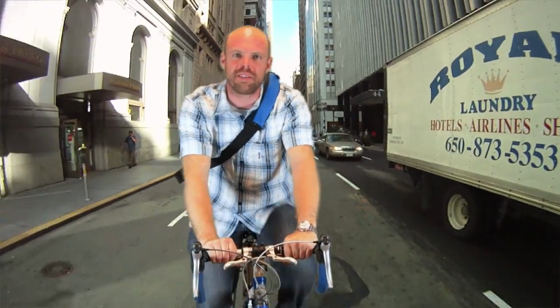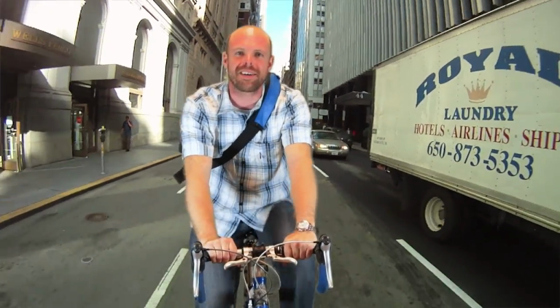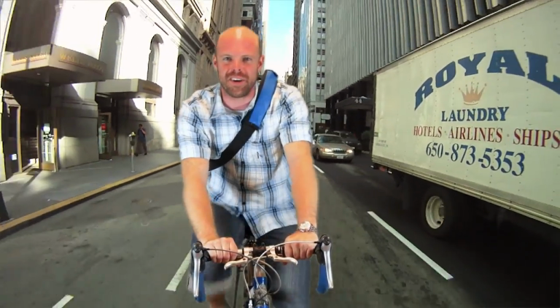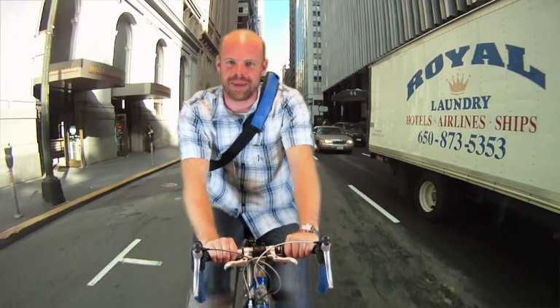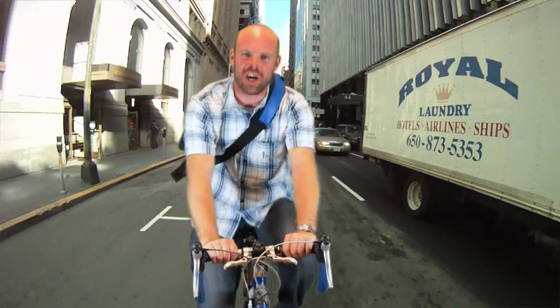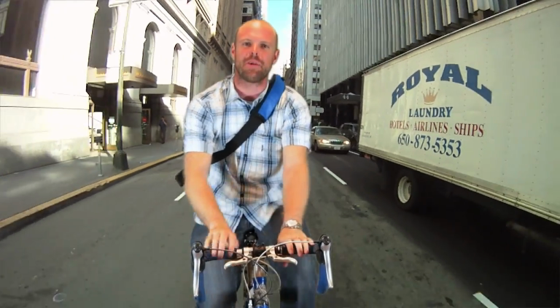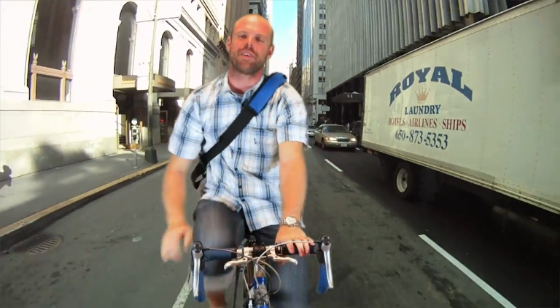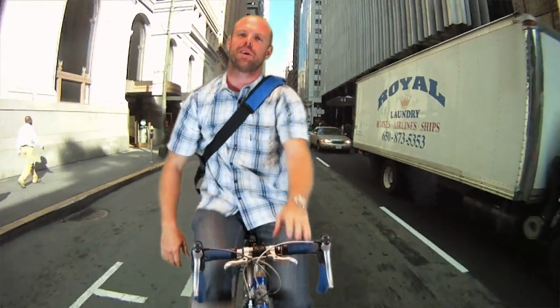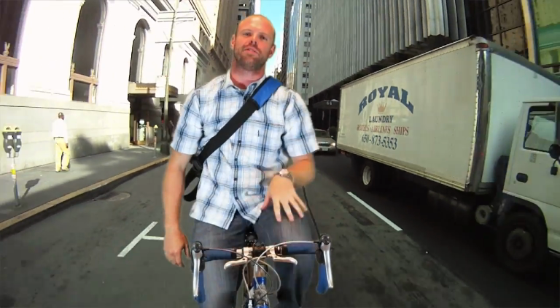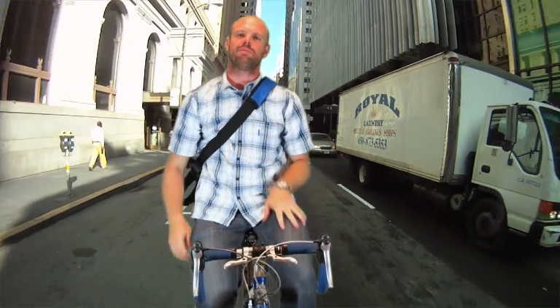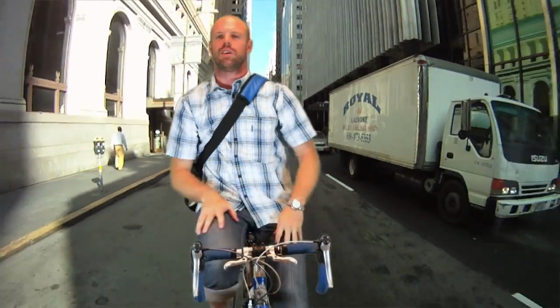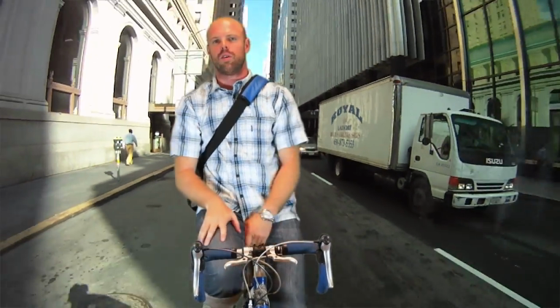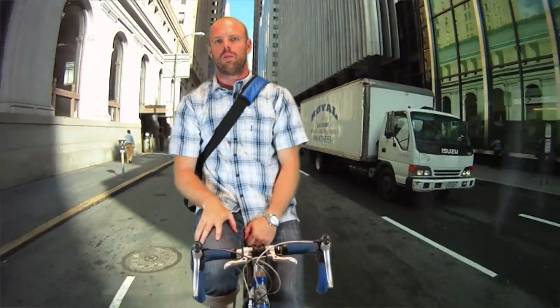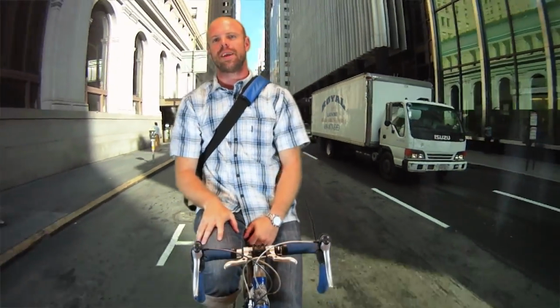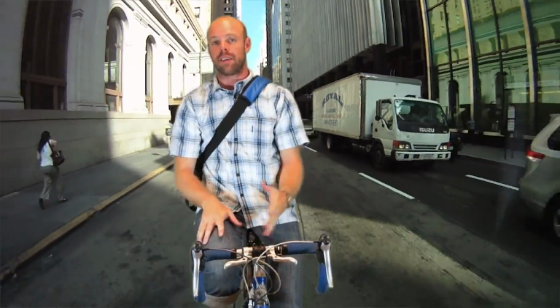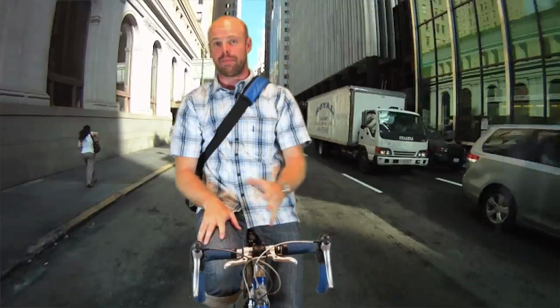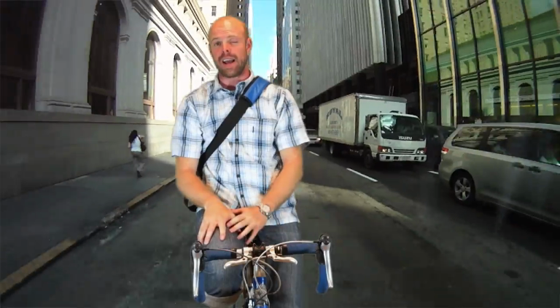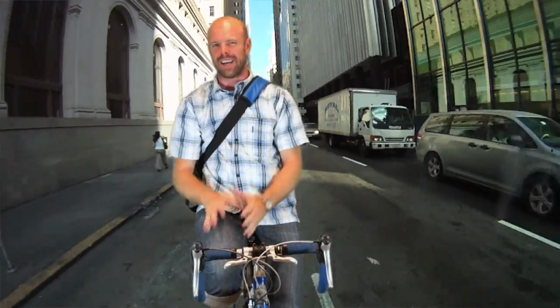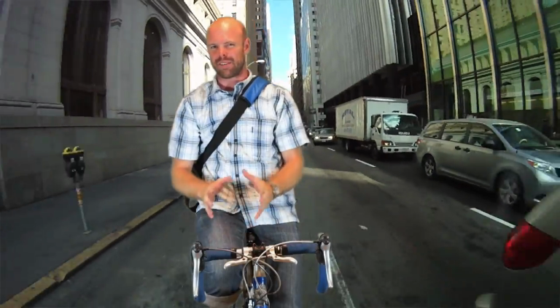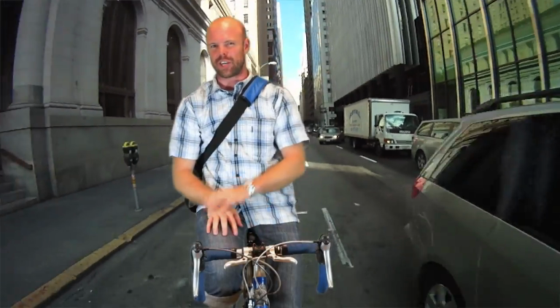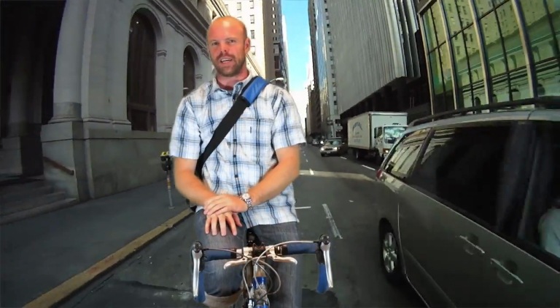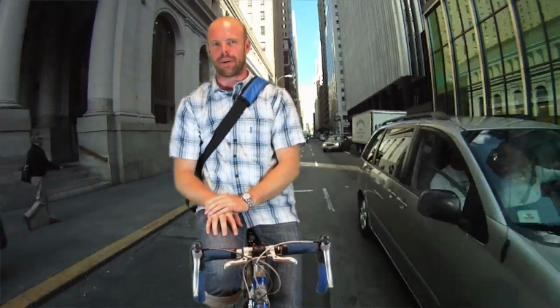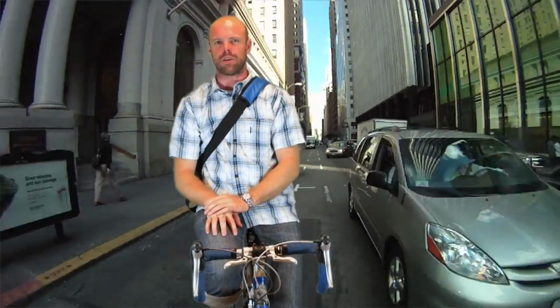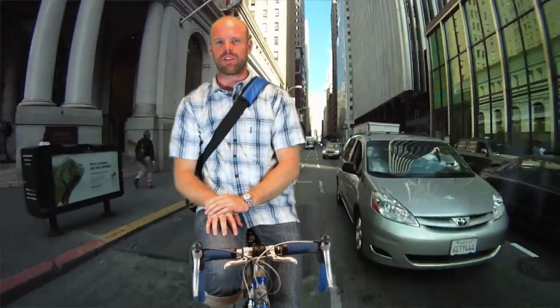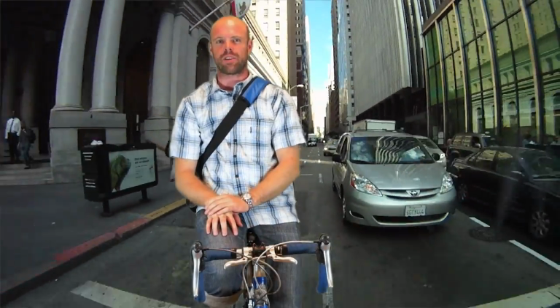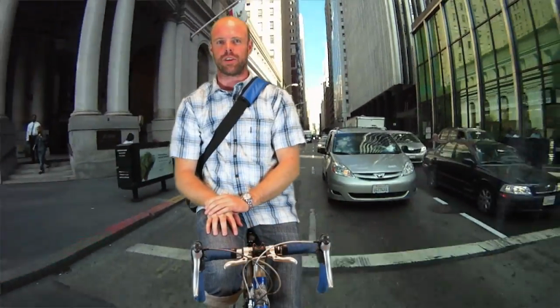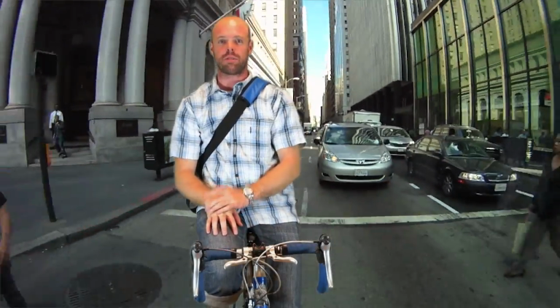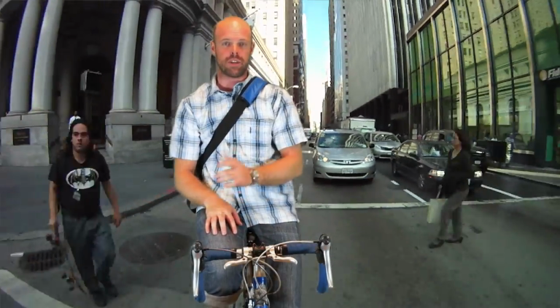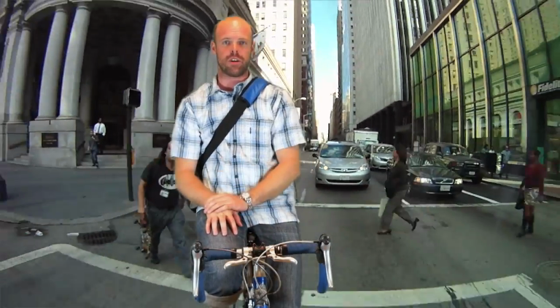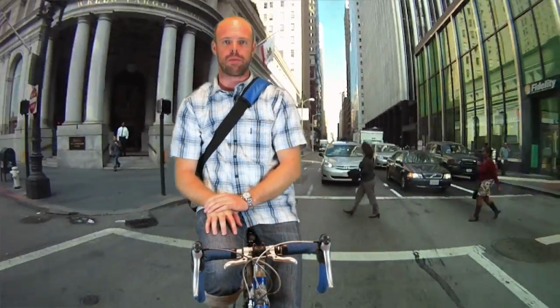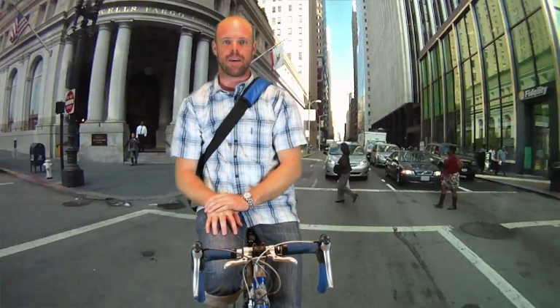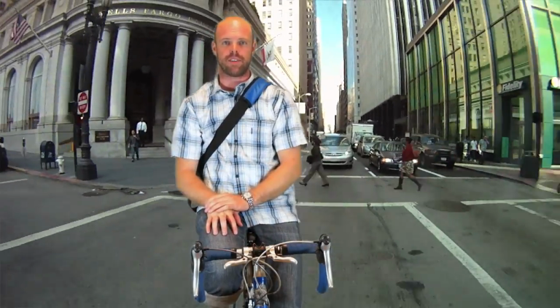Hey, how's it going? My name's Johnny. I work for Timbuk2. We make a ton of bags, and I know it's kind of tricky to figure out which one's best for you, so let me show you a couple of my favorites.